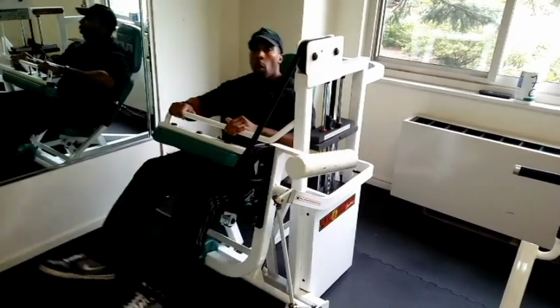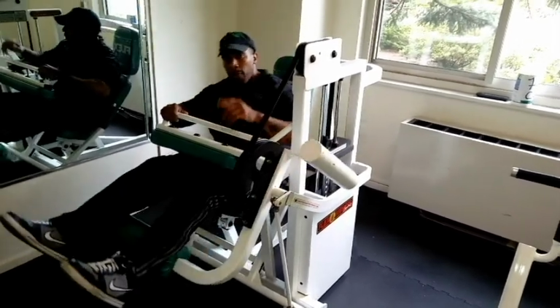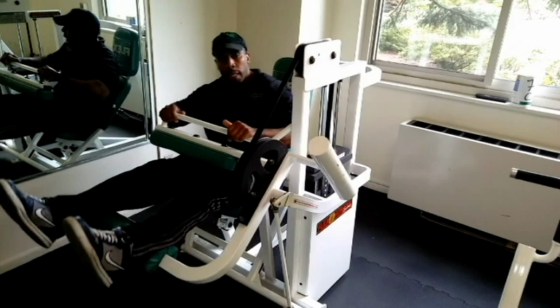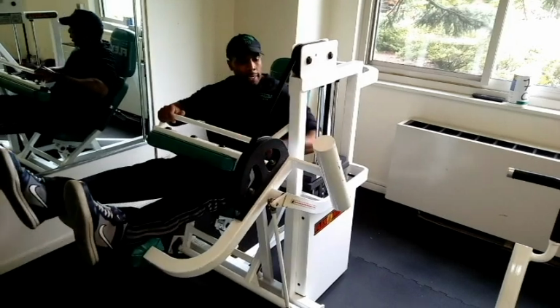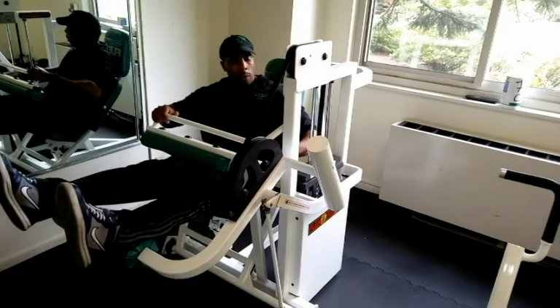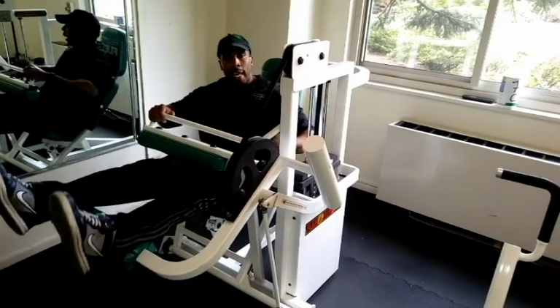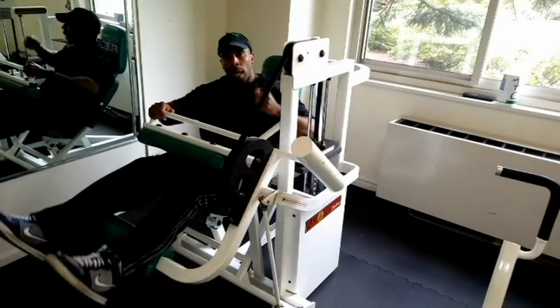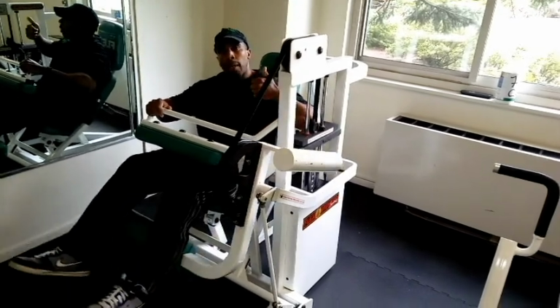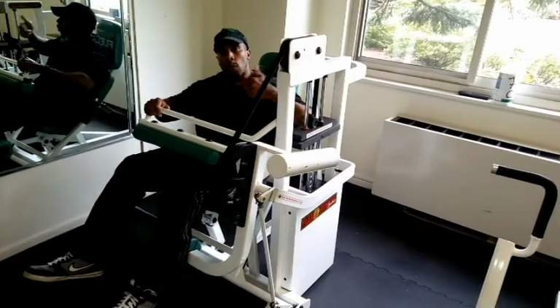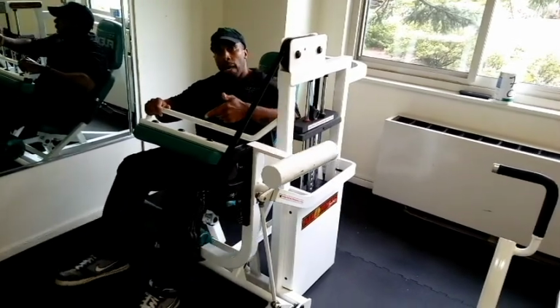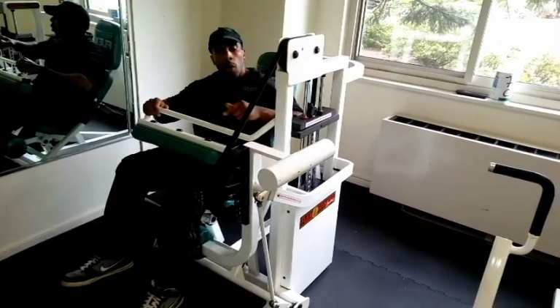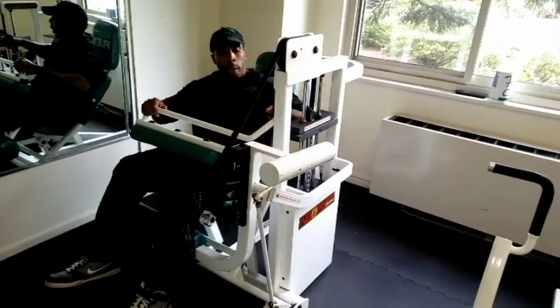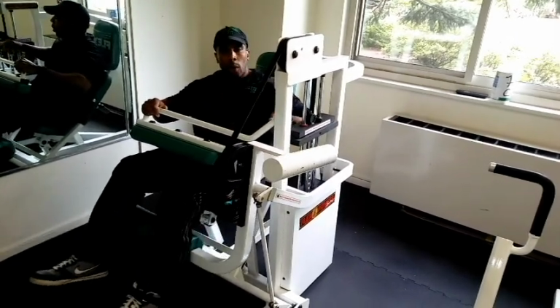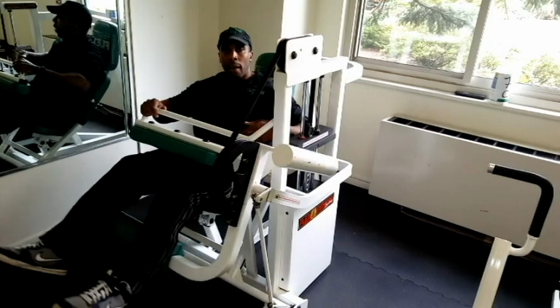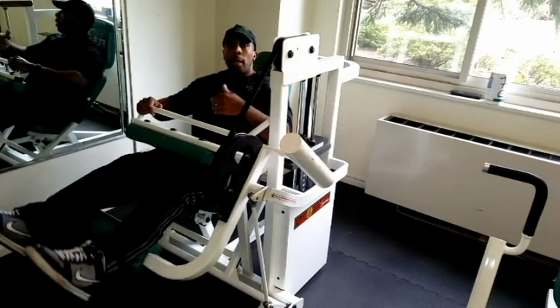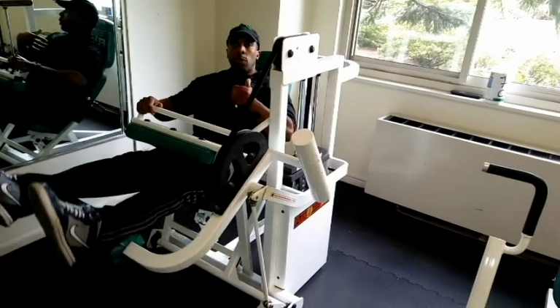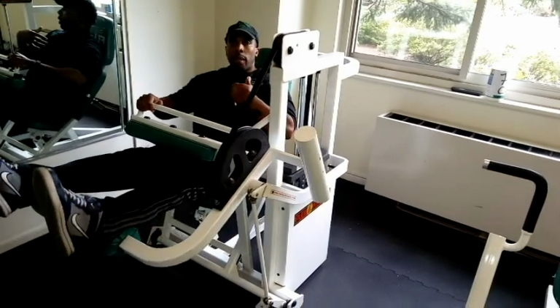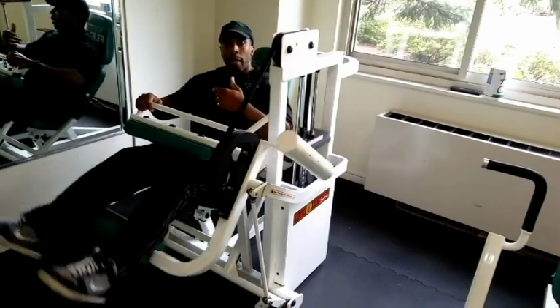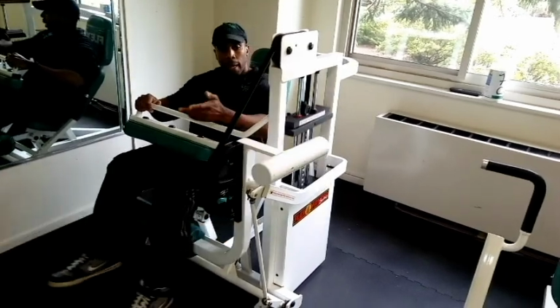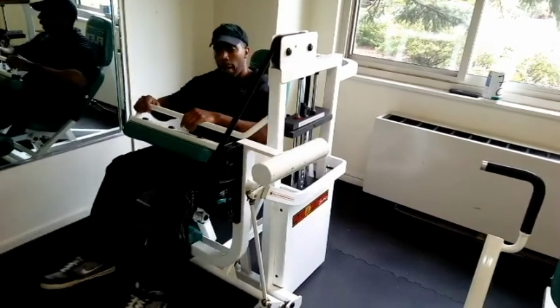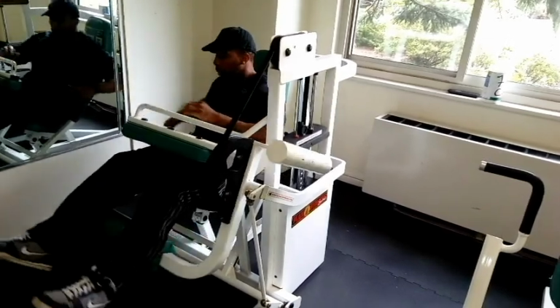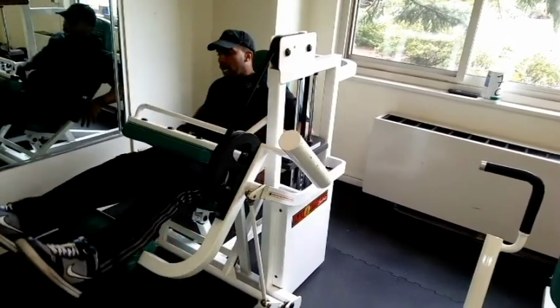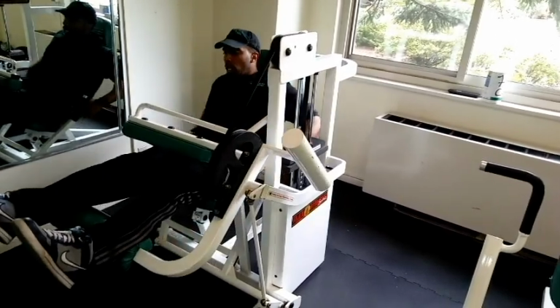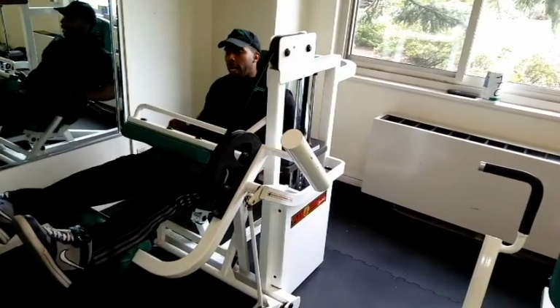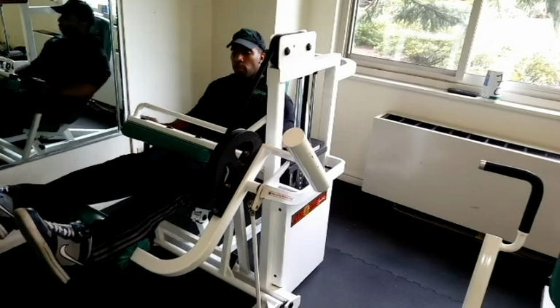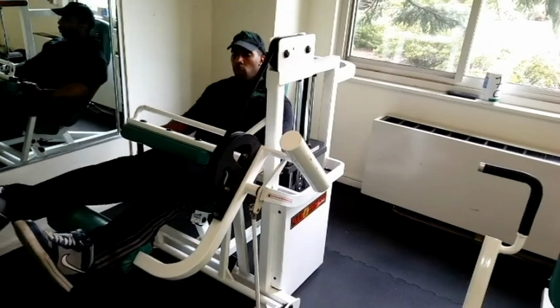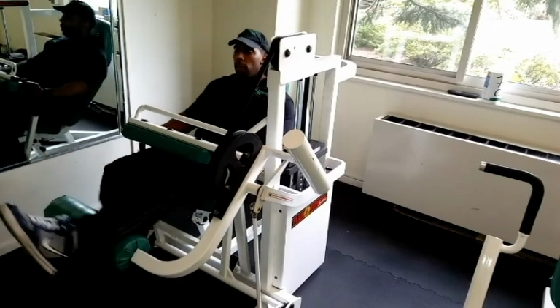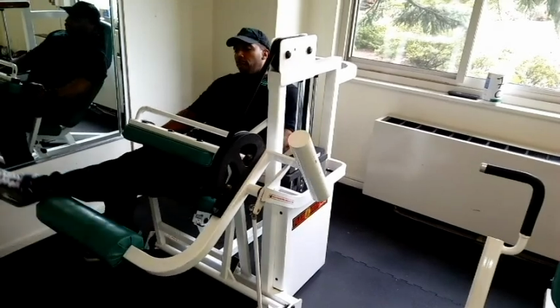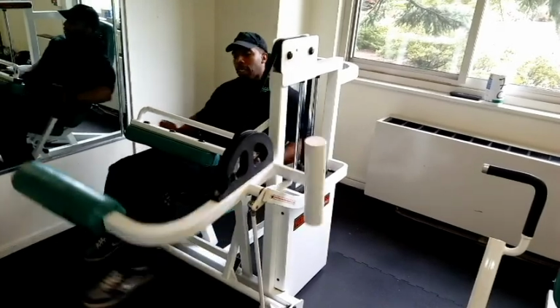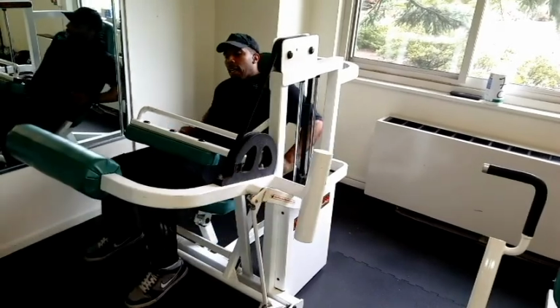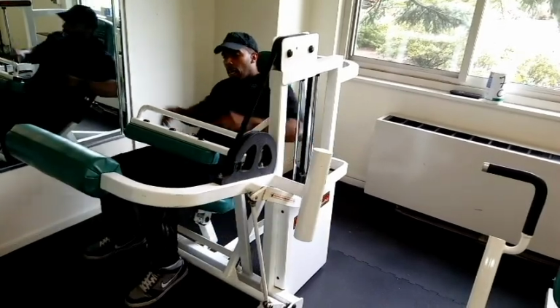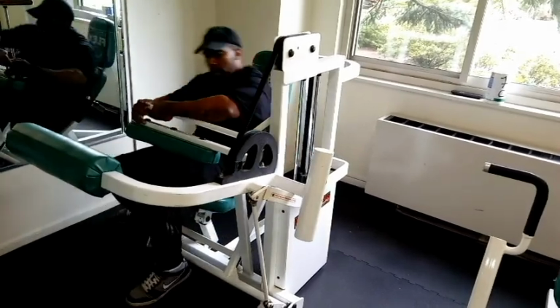One tip for your breathing: whenever the weight stack goes up, that's when you breathe out. When the weight stack goes down, that's when you breathe in. To get out of the machine, grab the handles, push the handles forward, take your feet to the side, and lower it down.